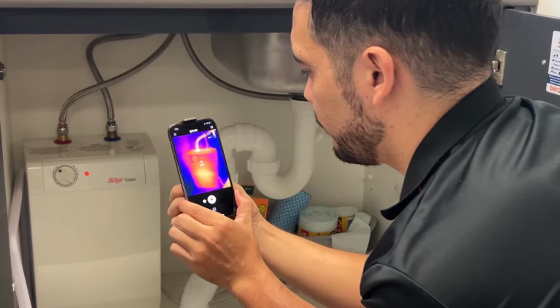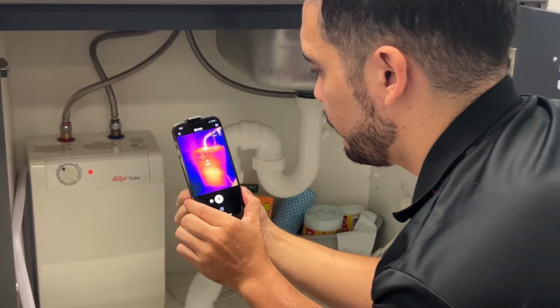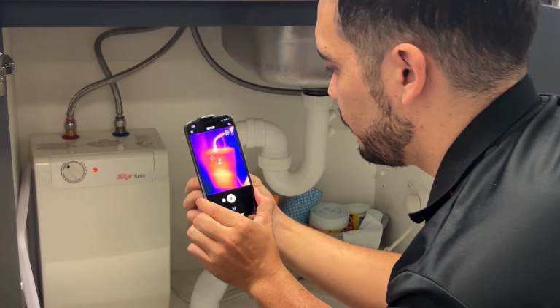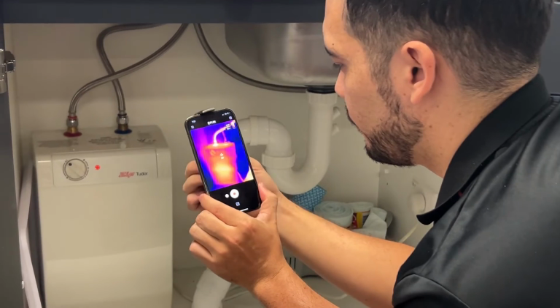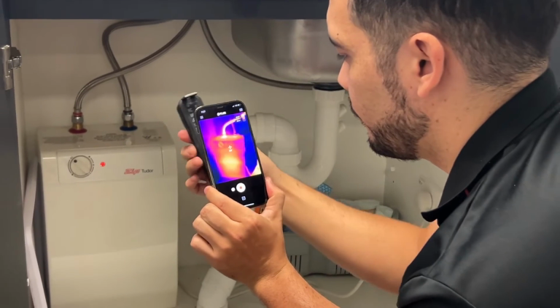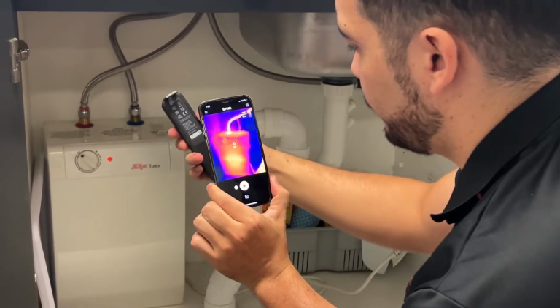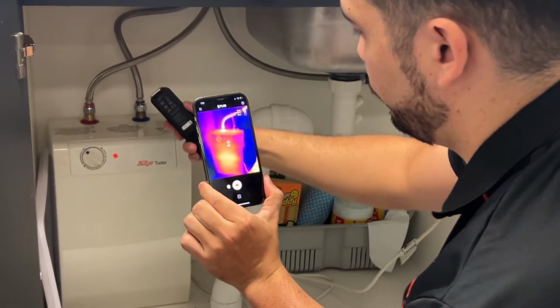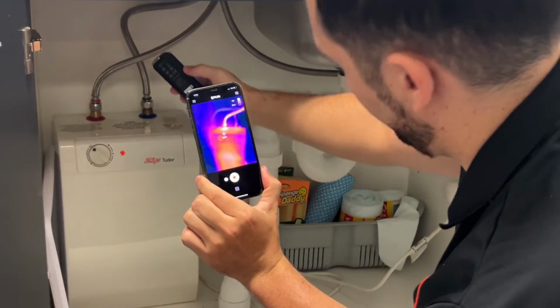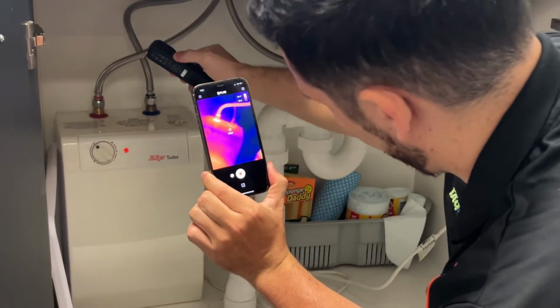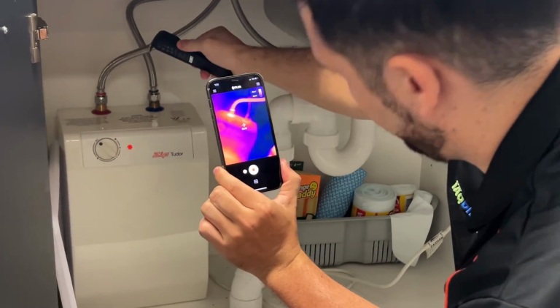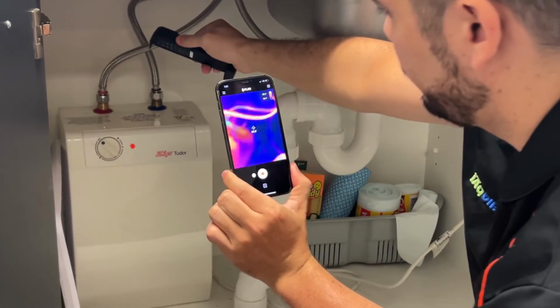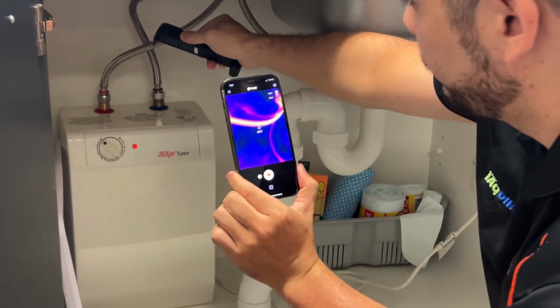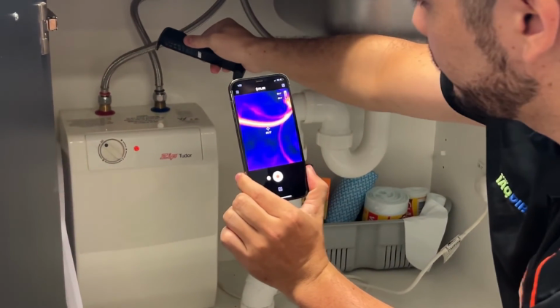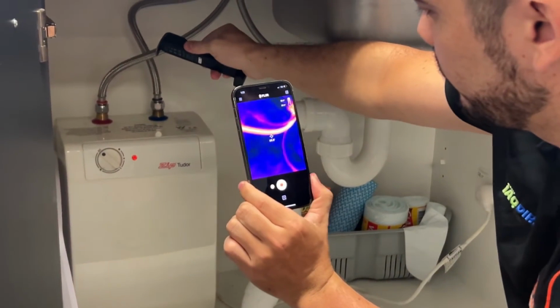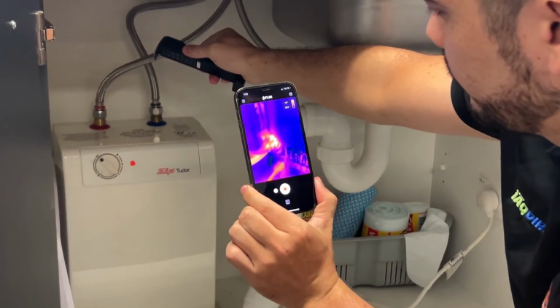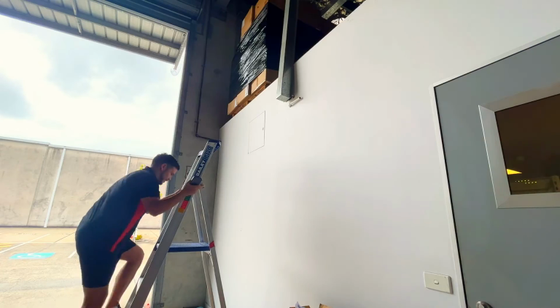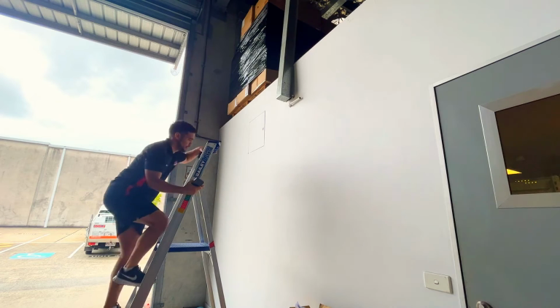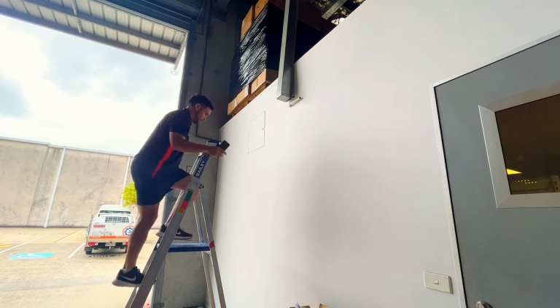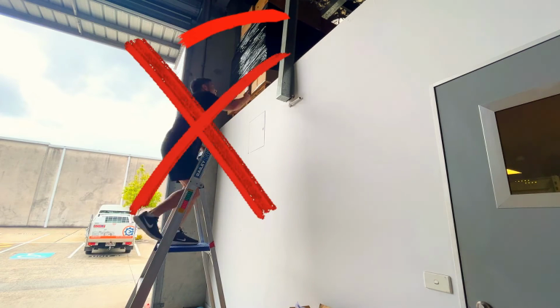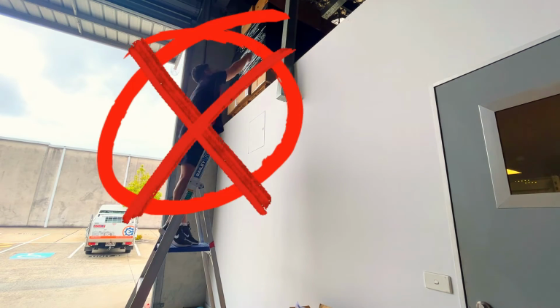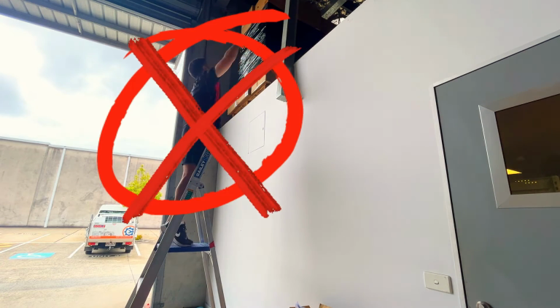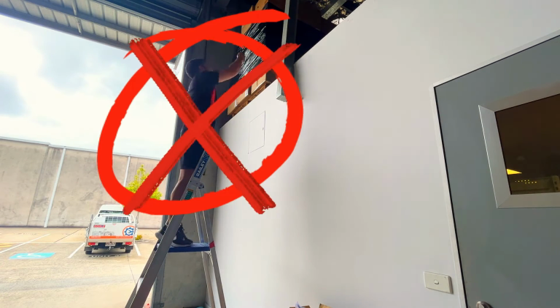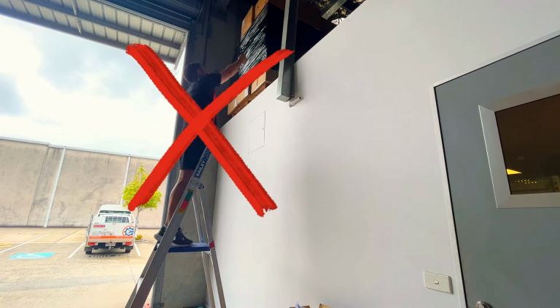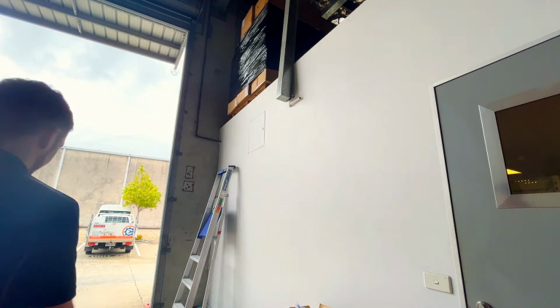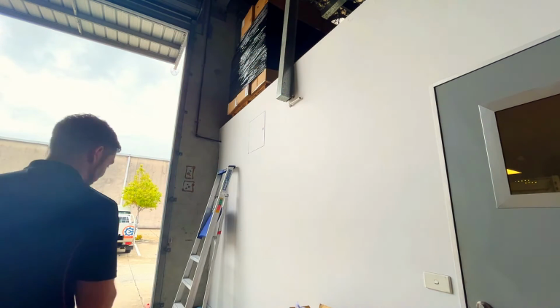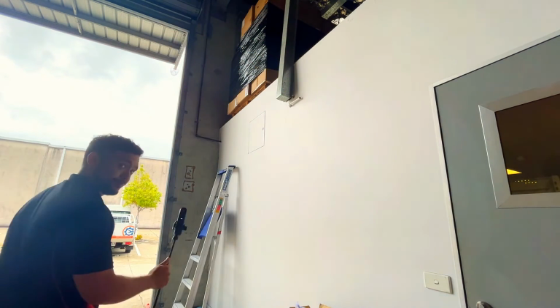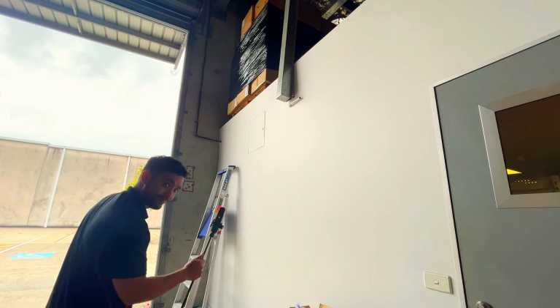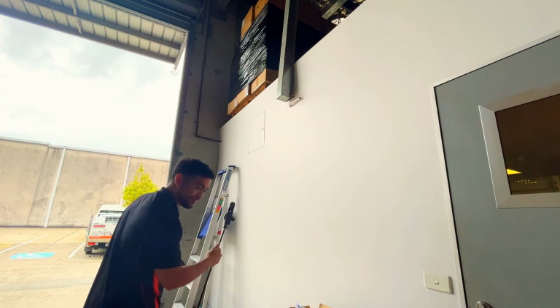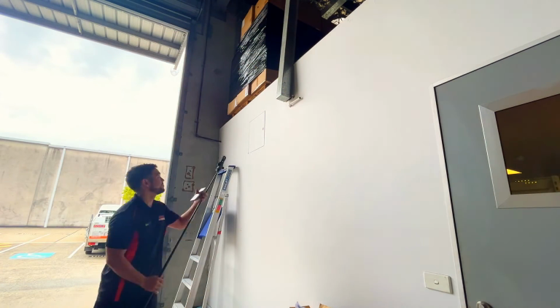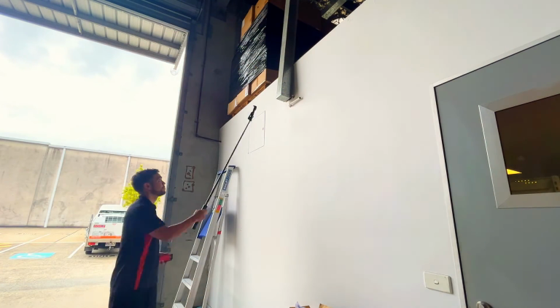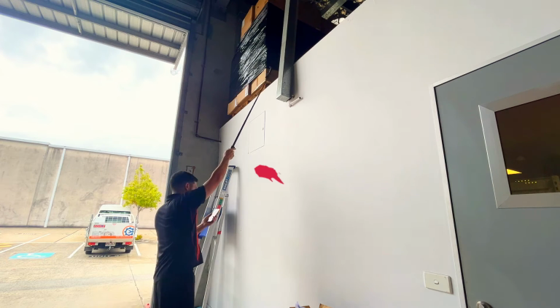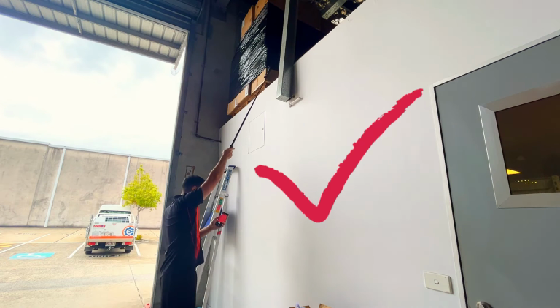The FLIR Edge Pro can also be used remotely to get the perfect angle in hard to reach places, while the screen stays conveniently with you. This means that you can use it in combination with a telescopic pole to reach those higher places.